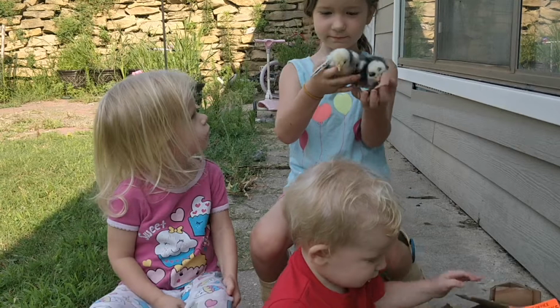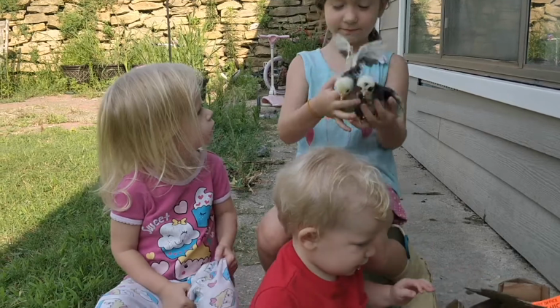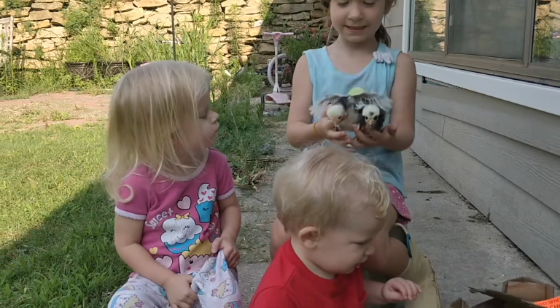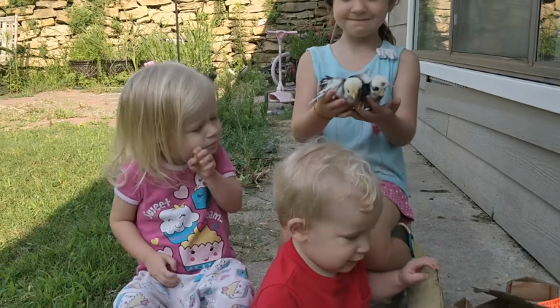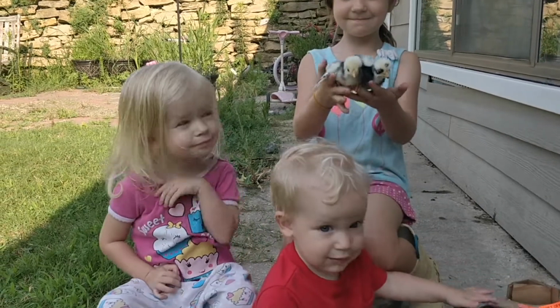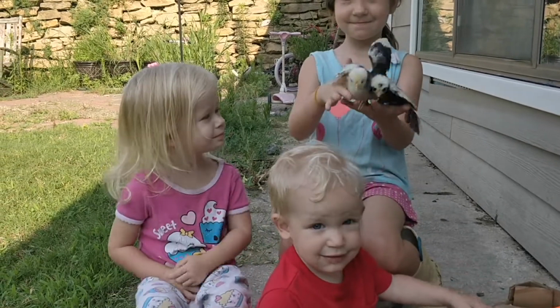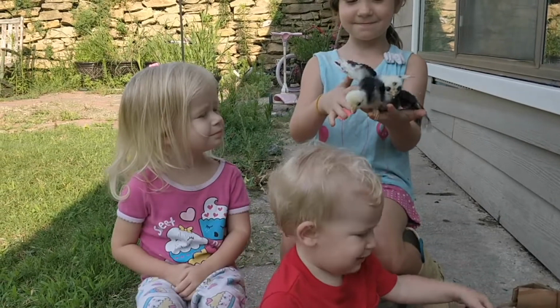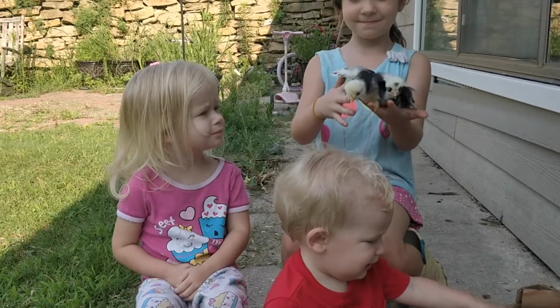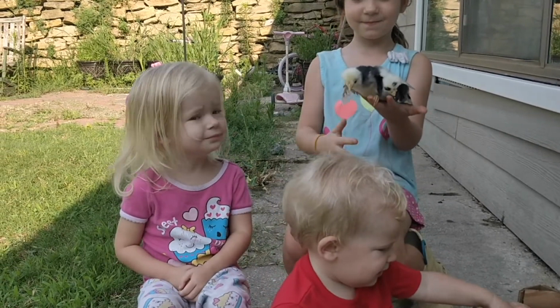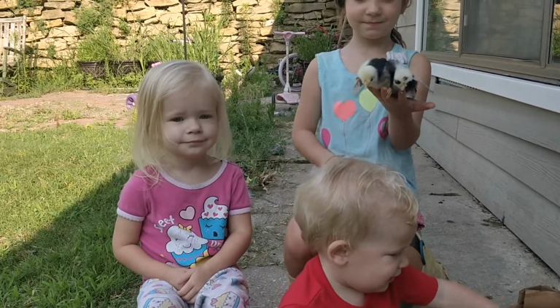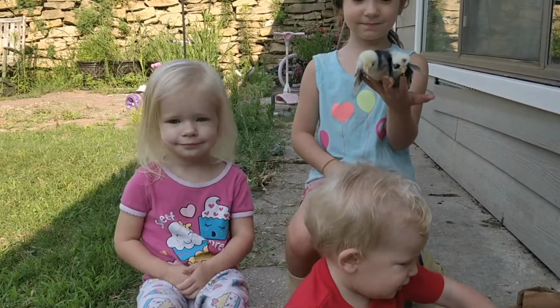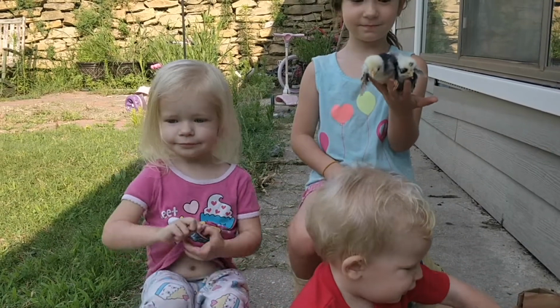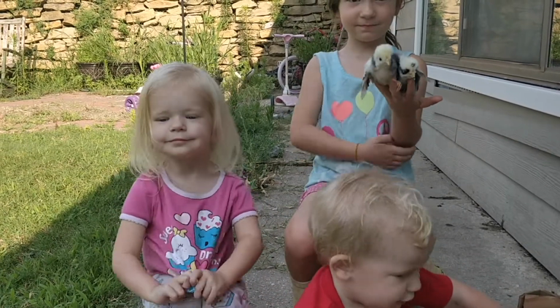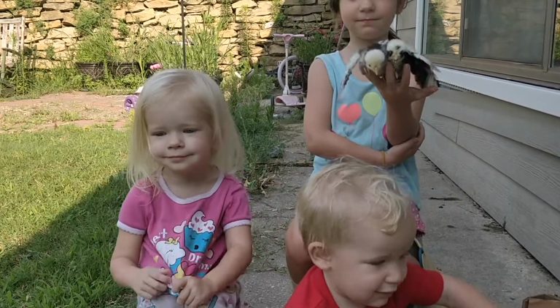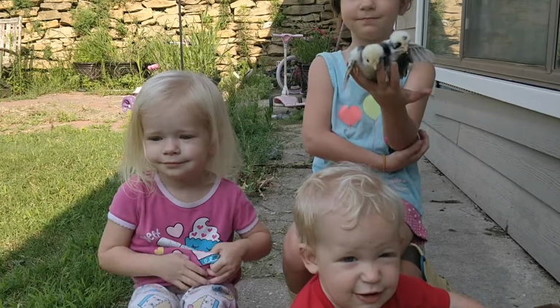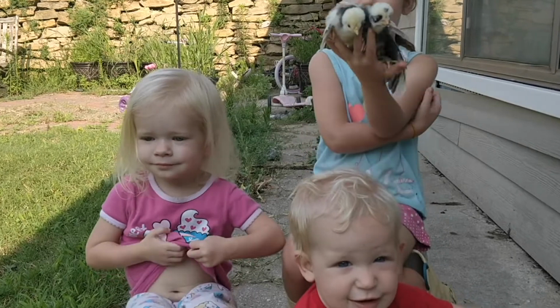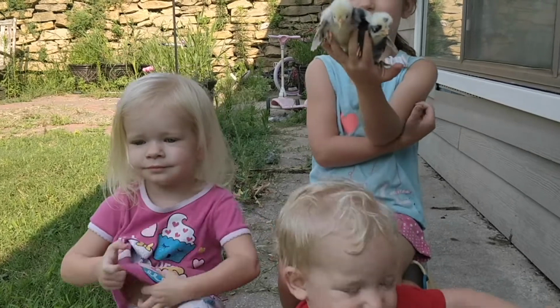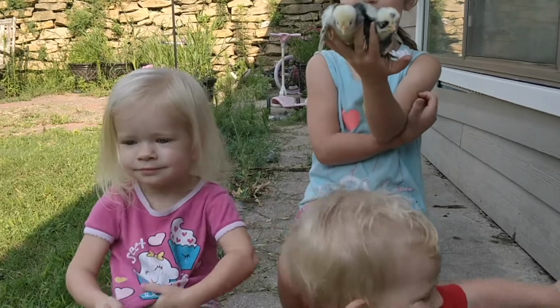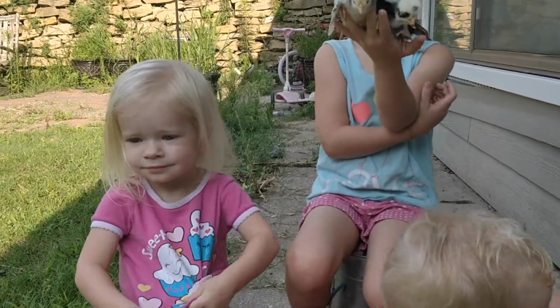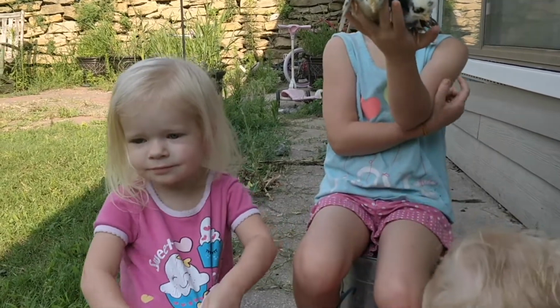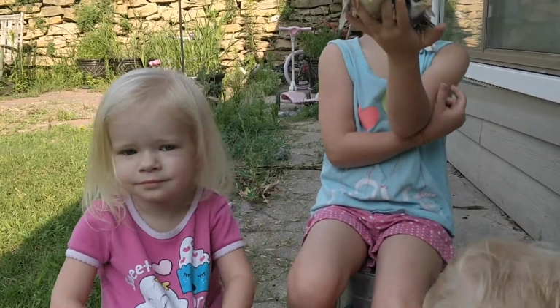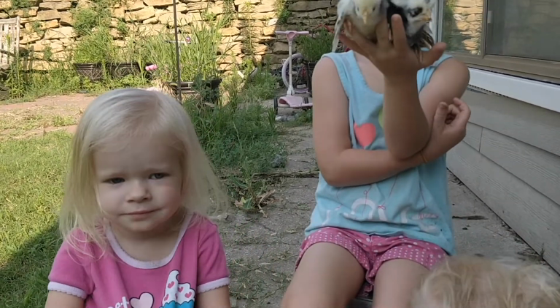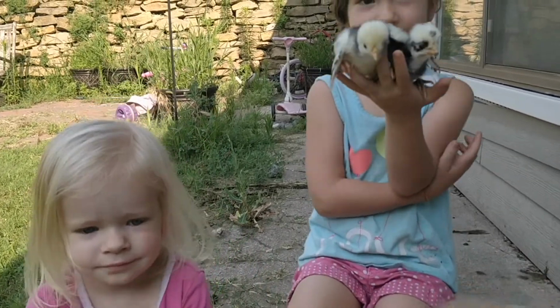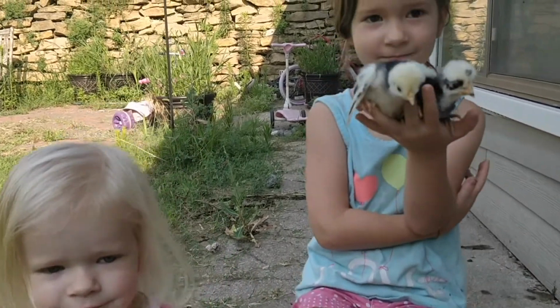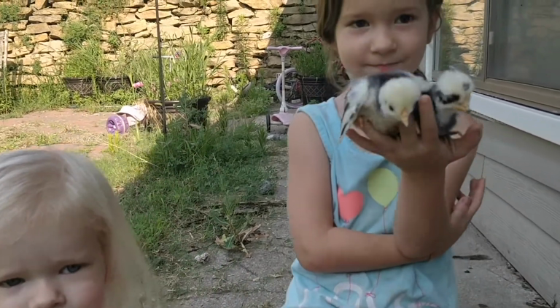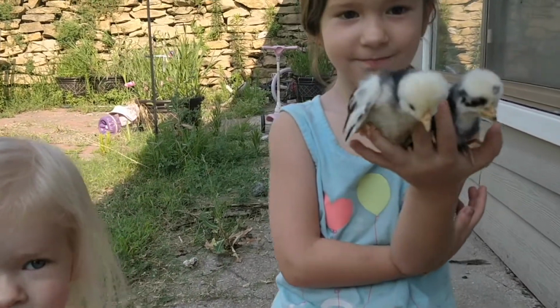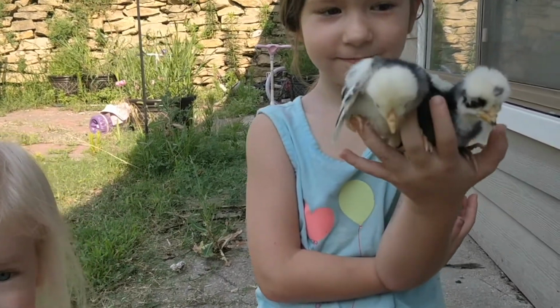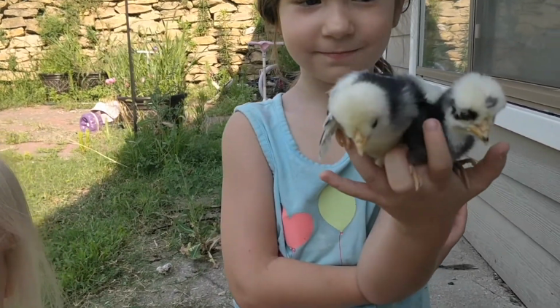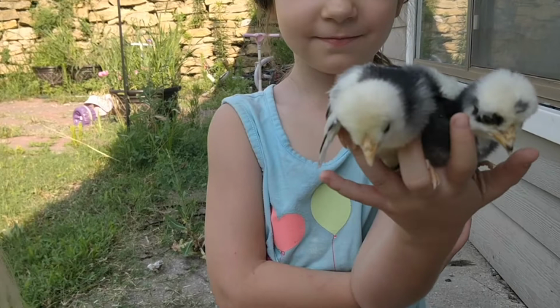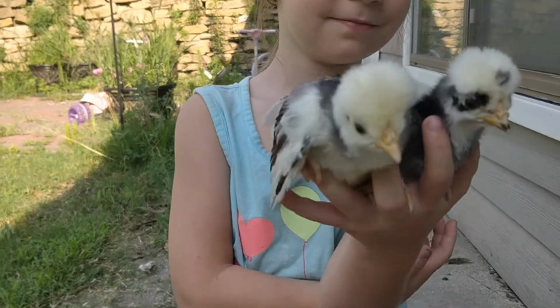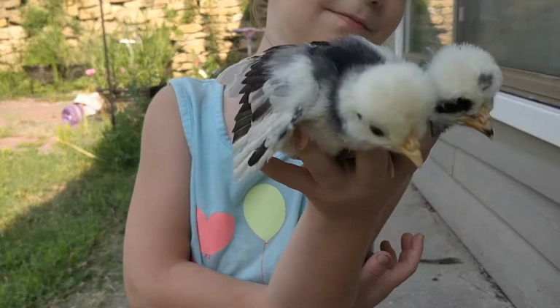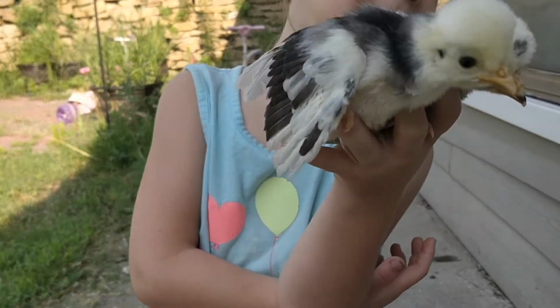We got the gang here to show you some of our newest chicks. These chicks are the Polish — the white-crested black Polish.